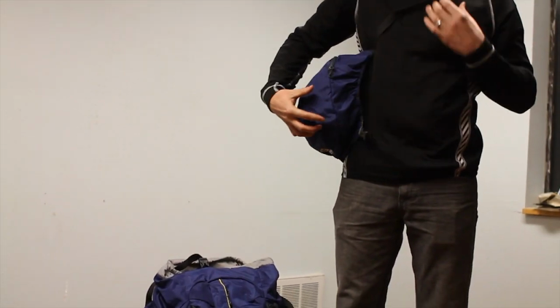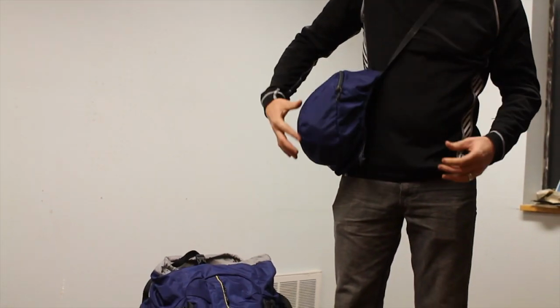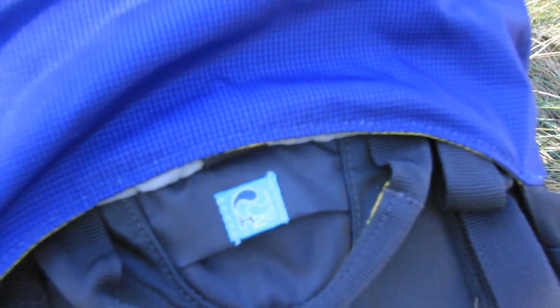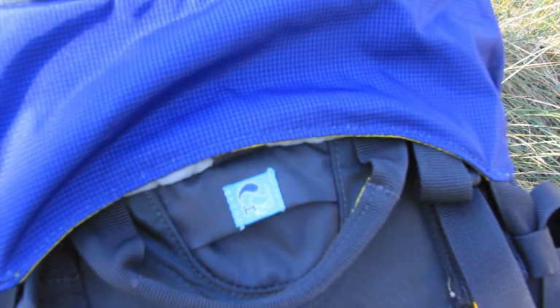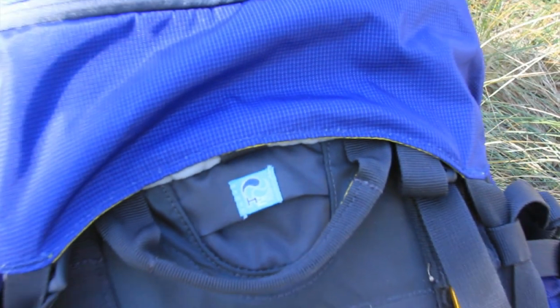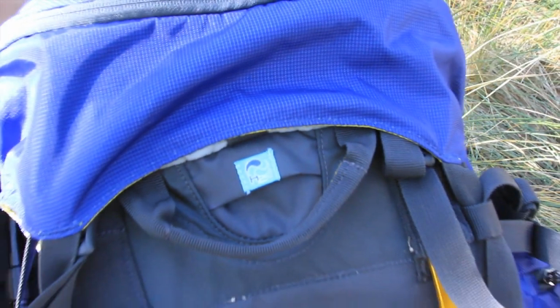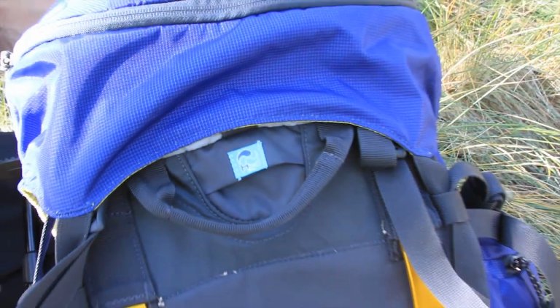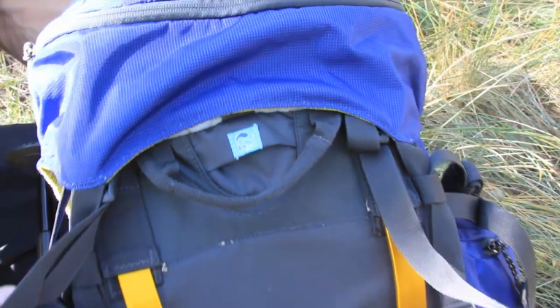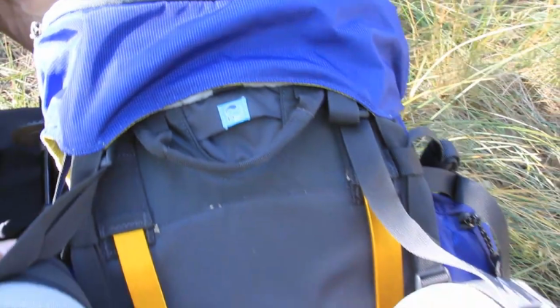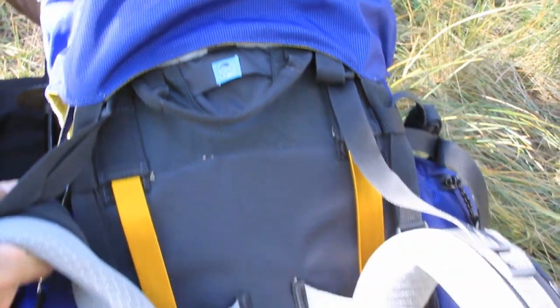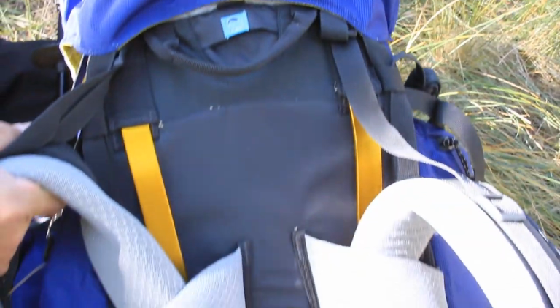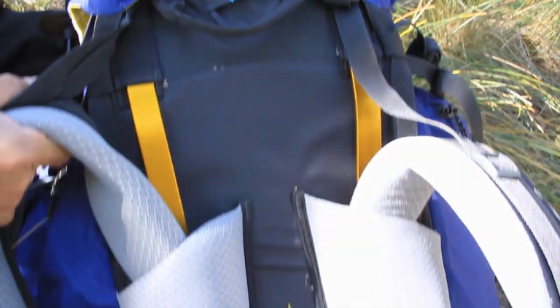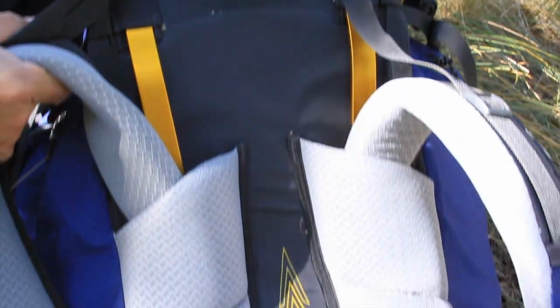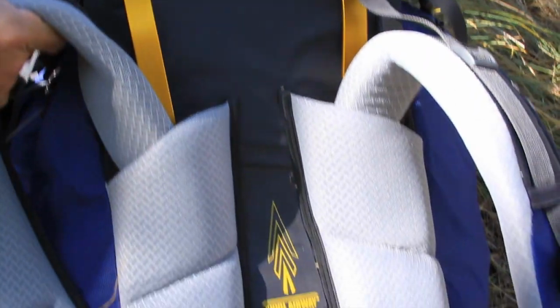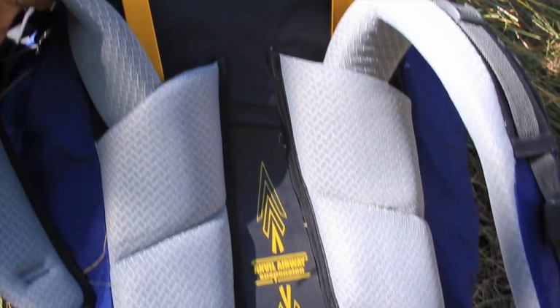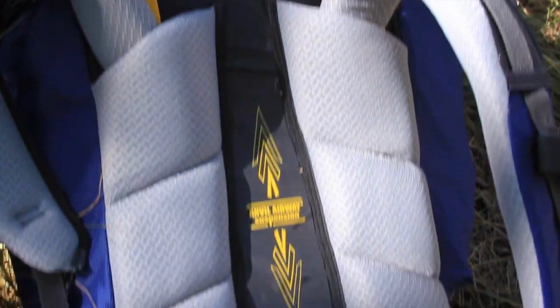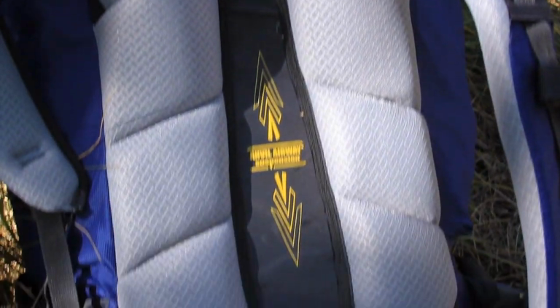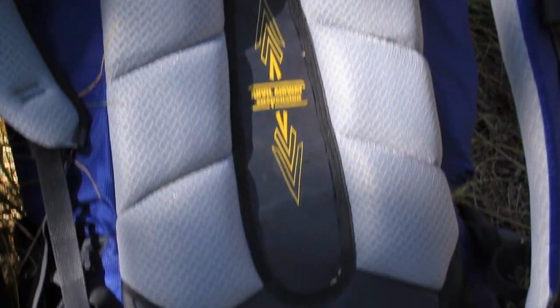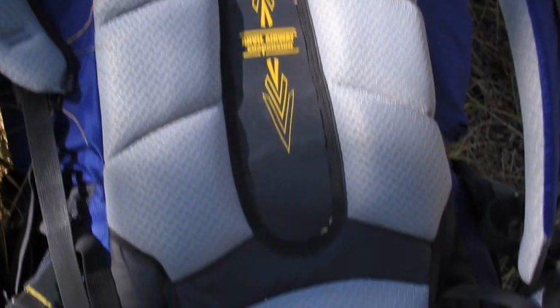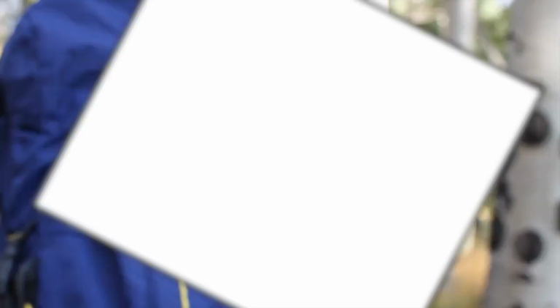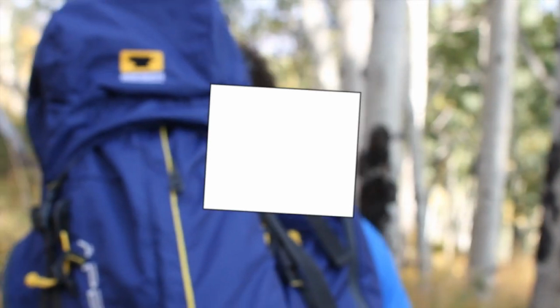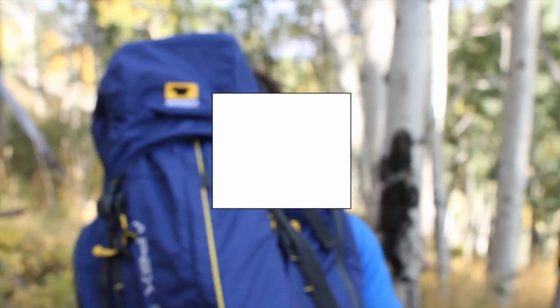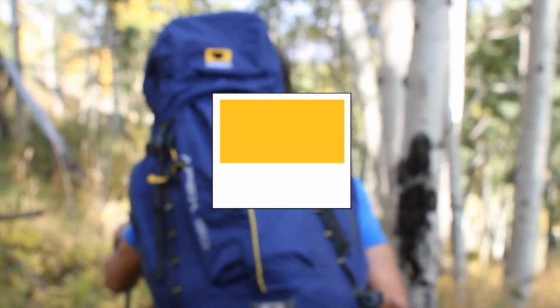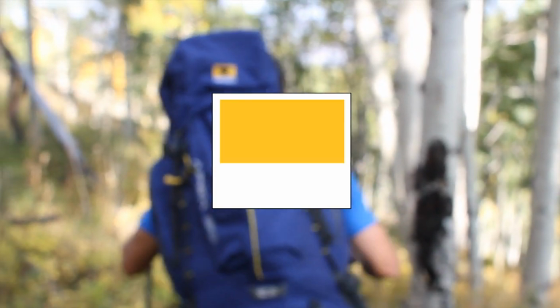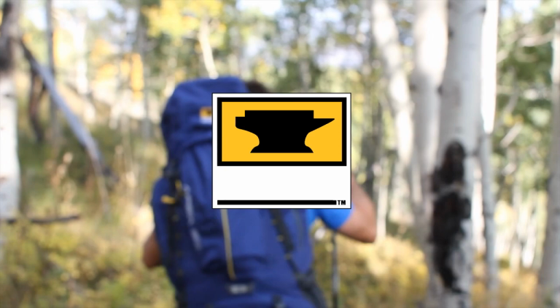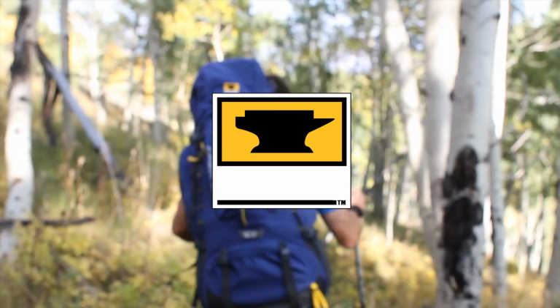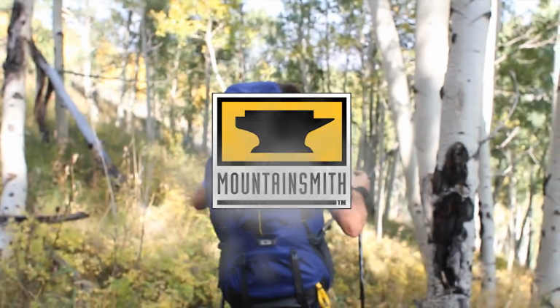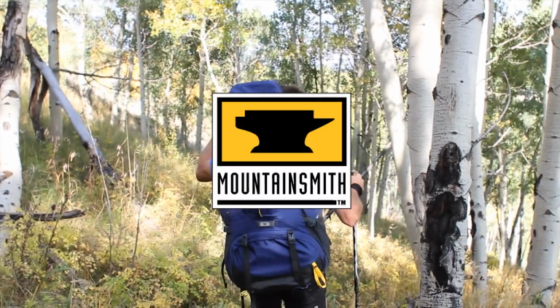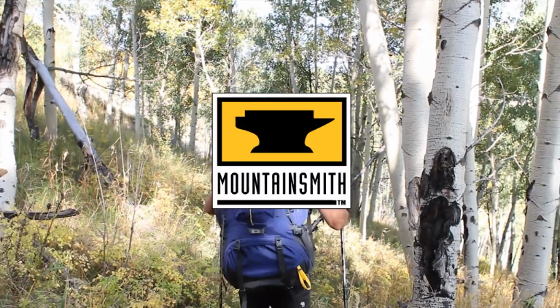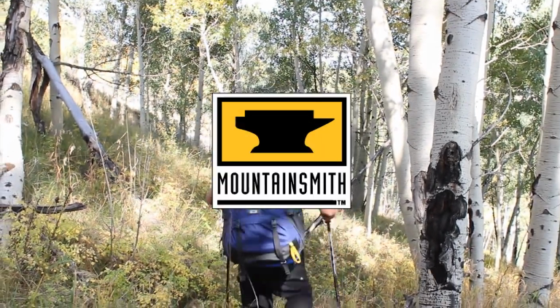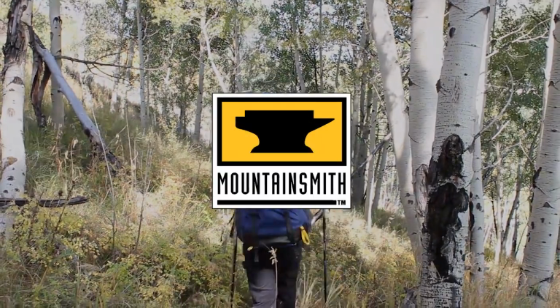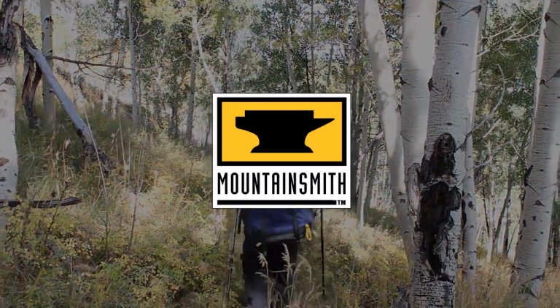At an incredible value, this pack will support your biggest adventures. The Apex 80 from Mountainsmith. Forged in the Rockies. Forged for life.